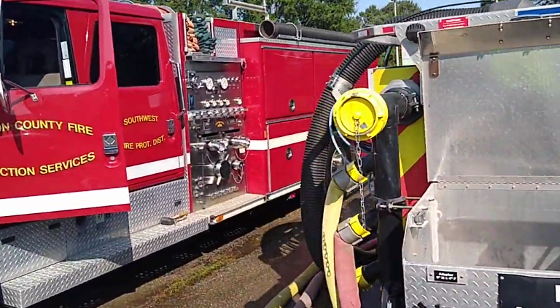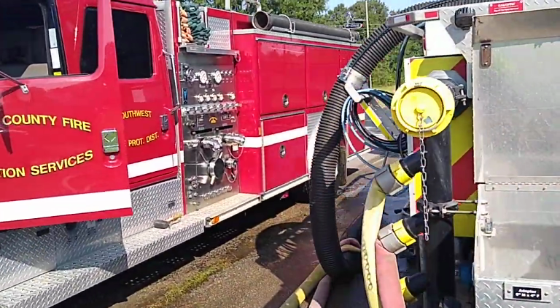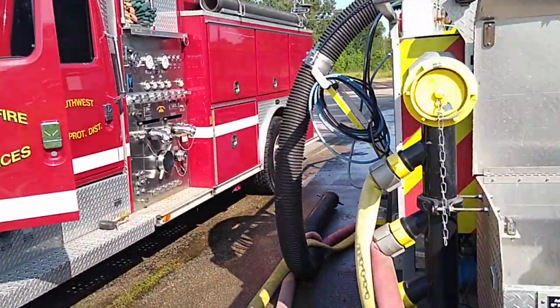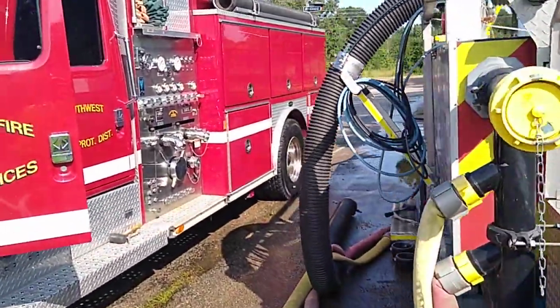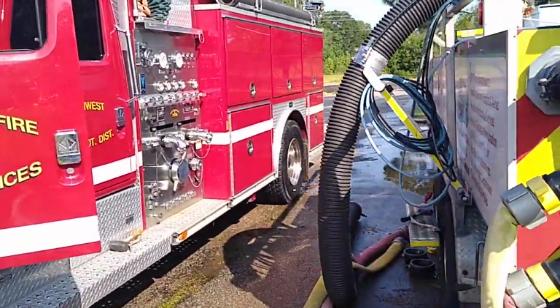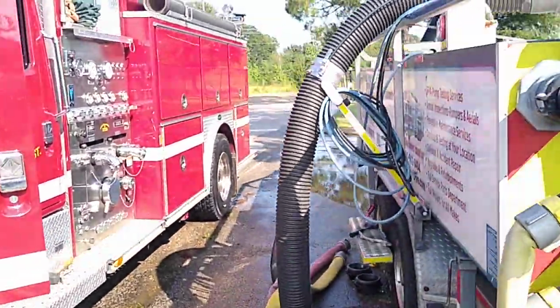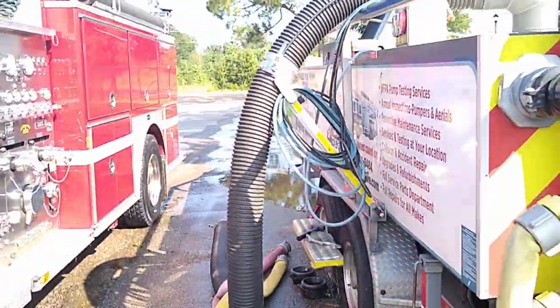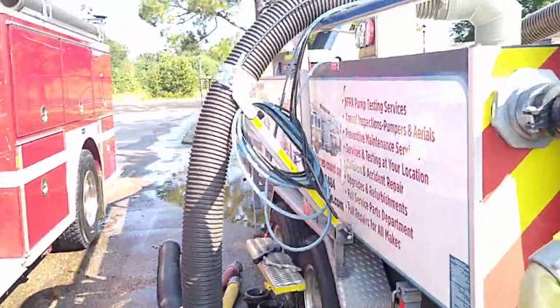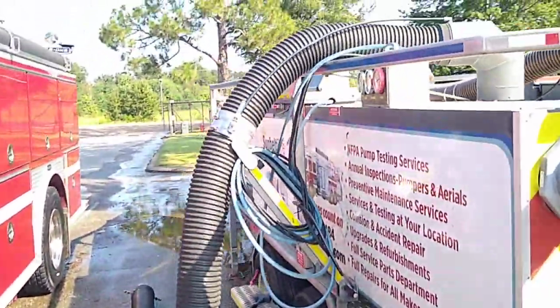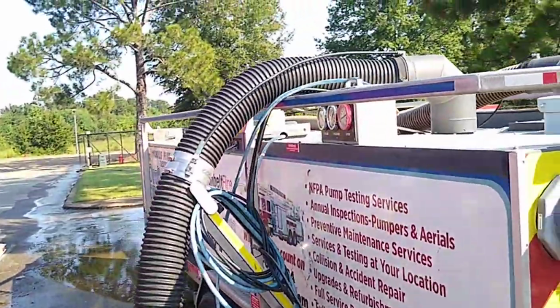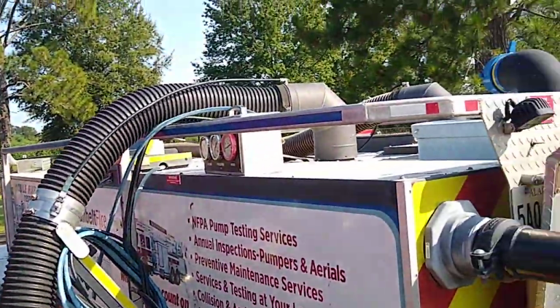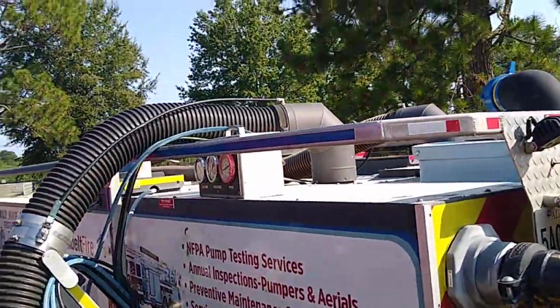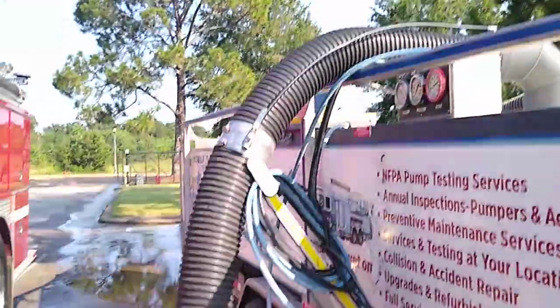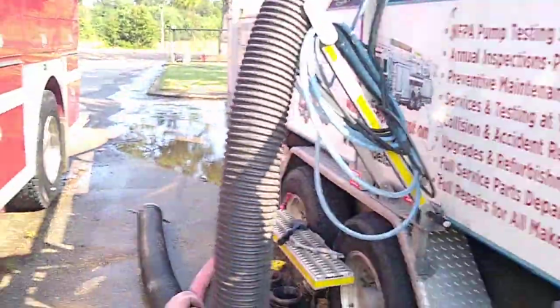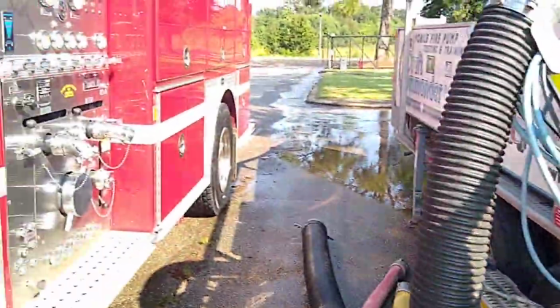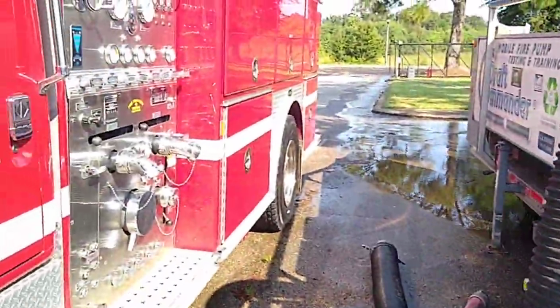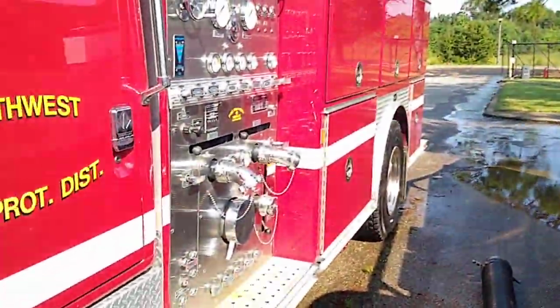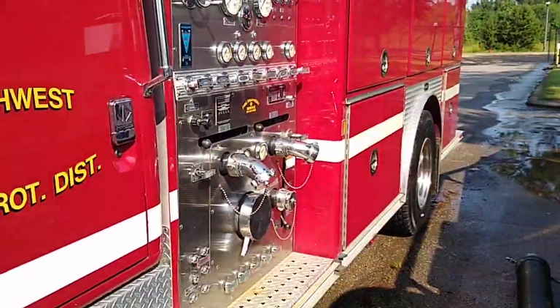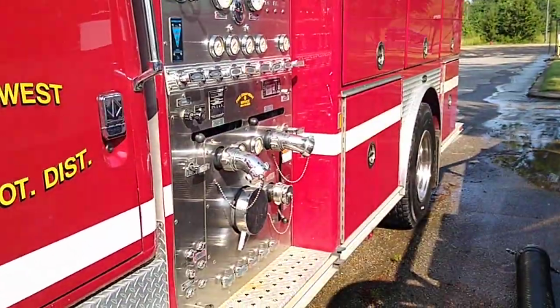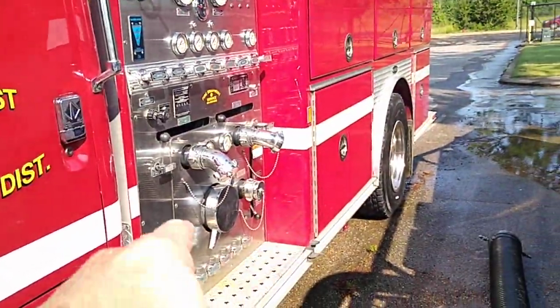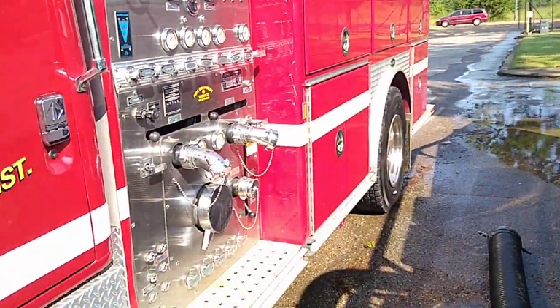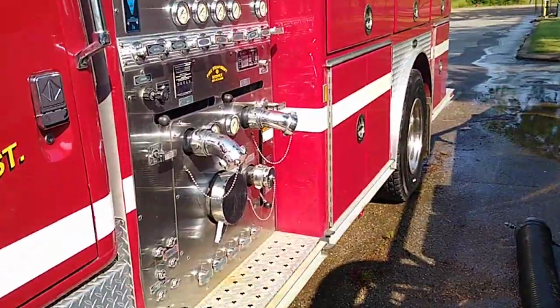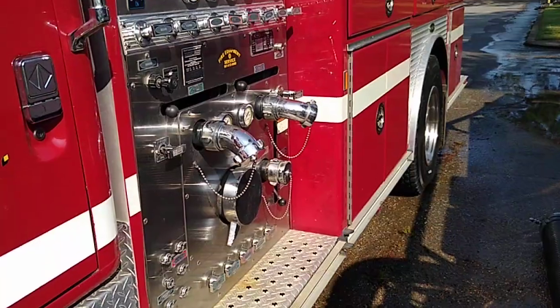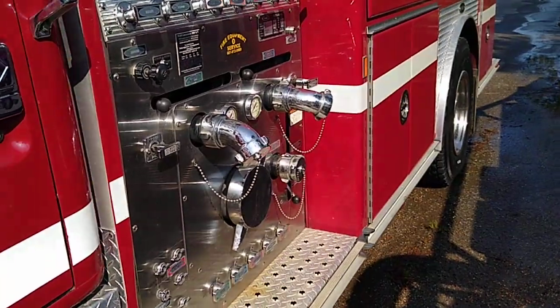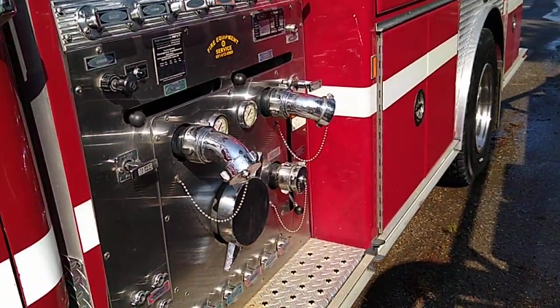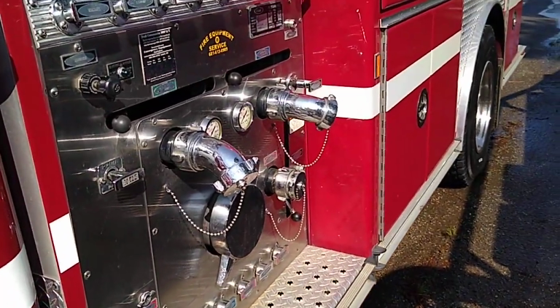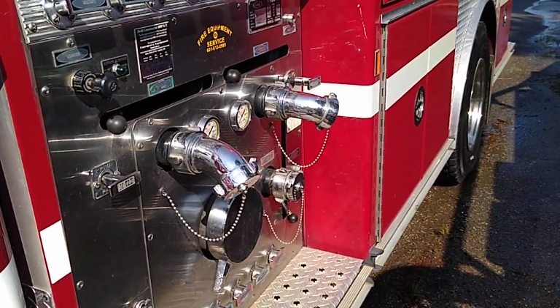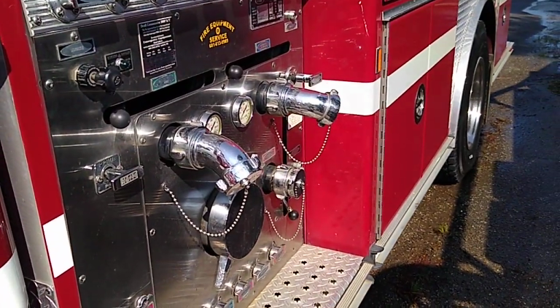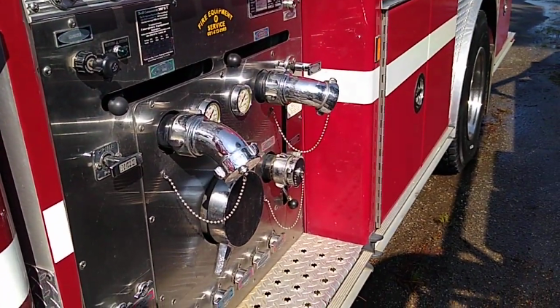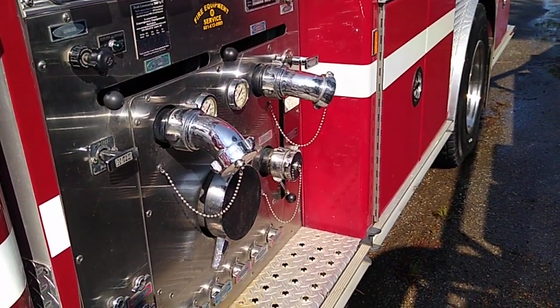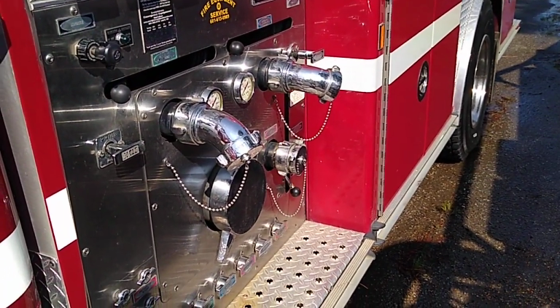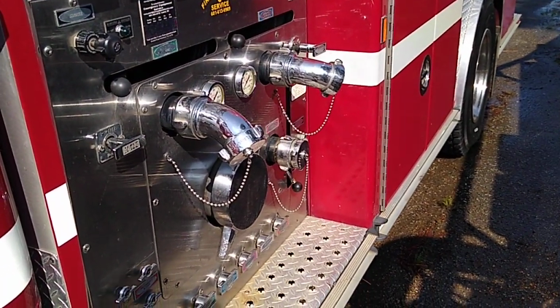You have to do the pump test from draft. As you can see, it's got drafting hose here. The engine actually sucks it out. He'll take this cap off and put the hose on it.